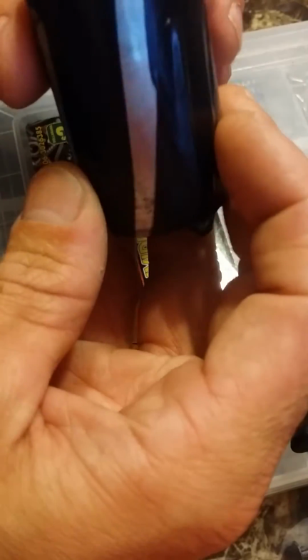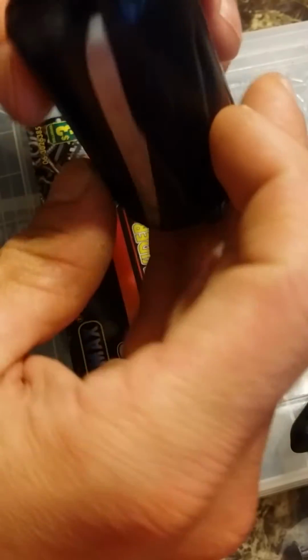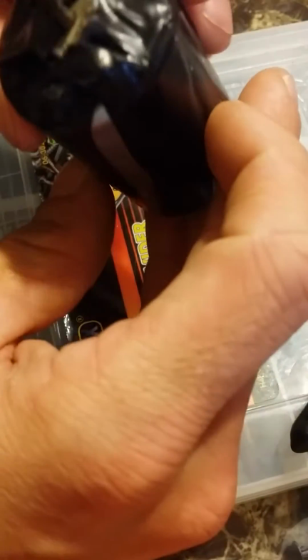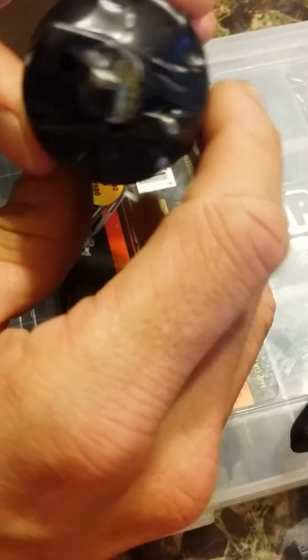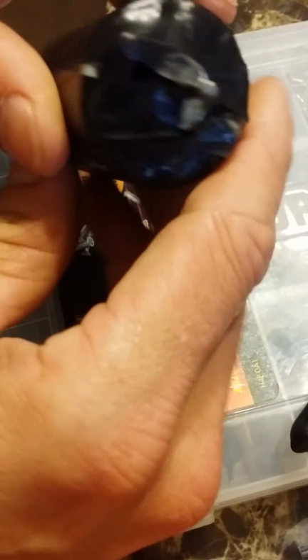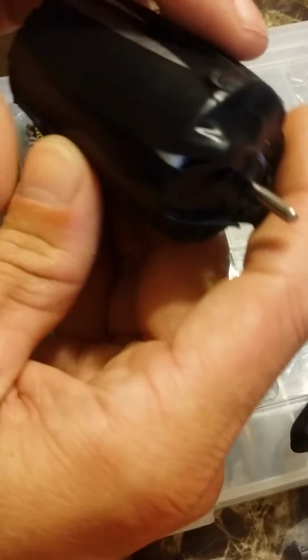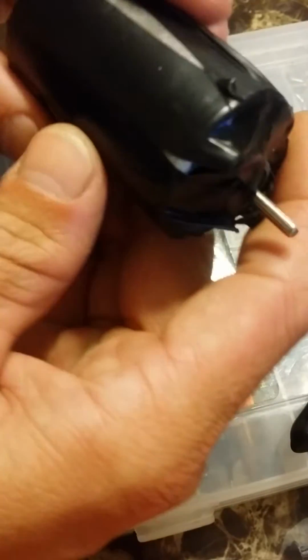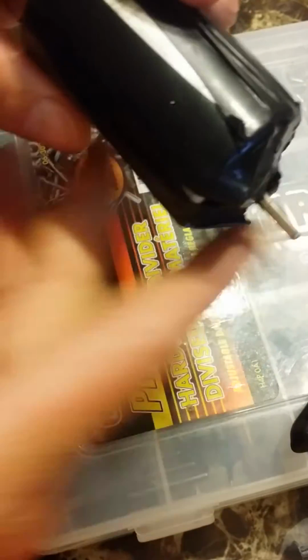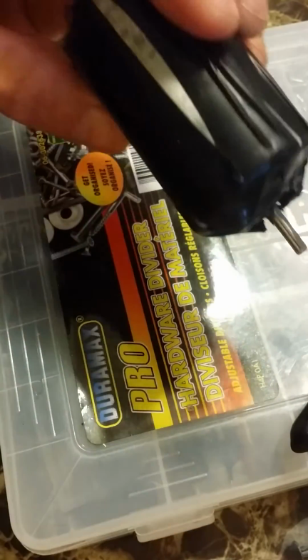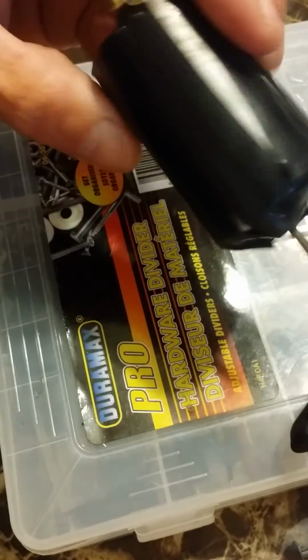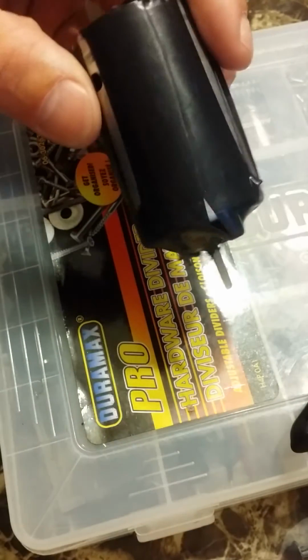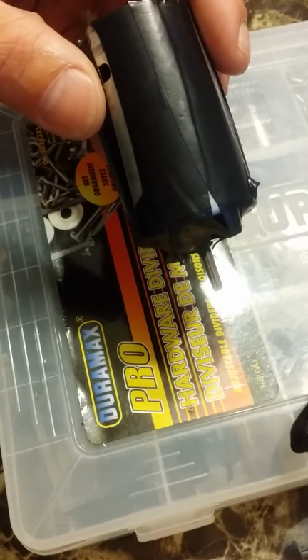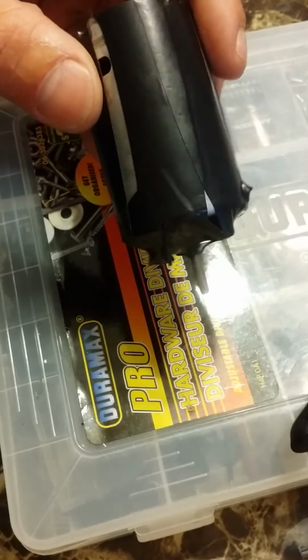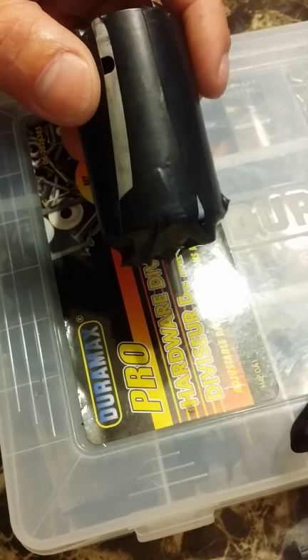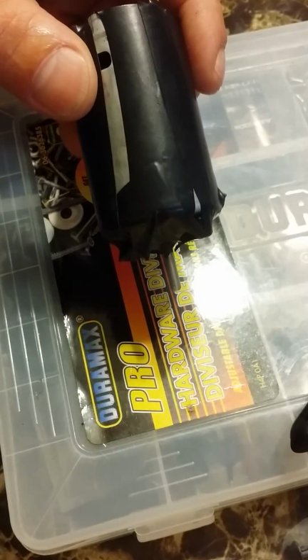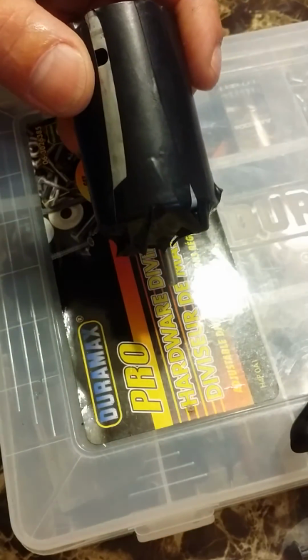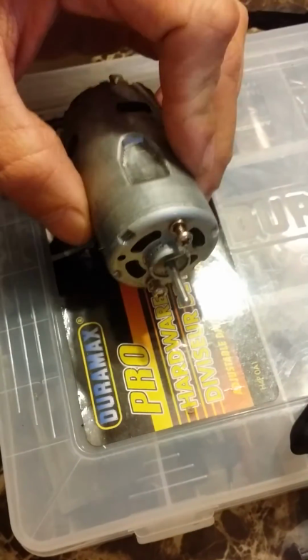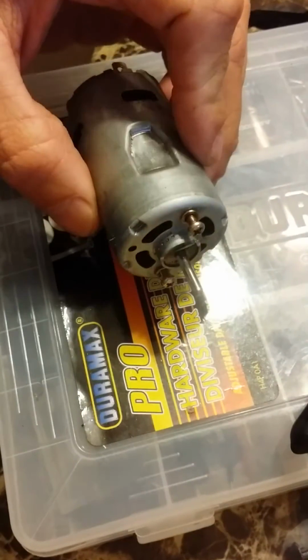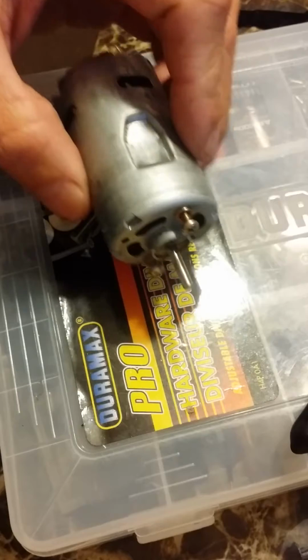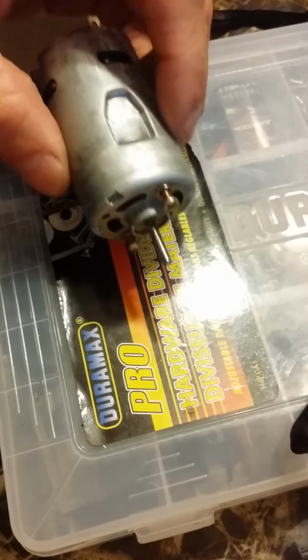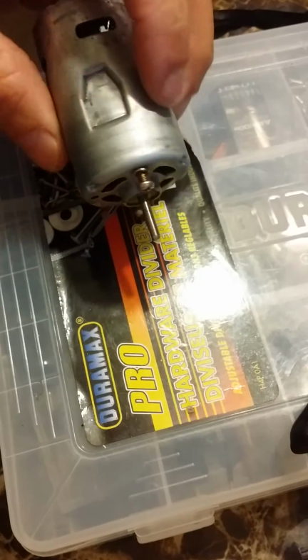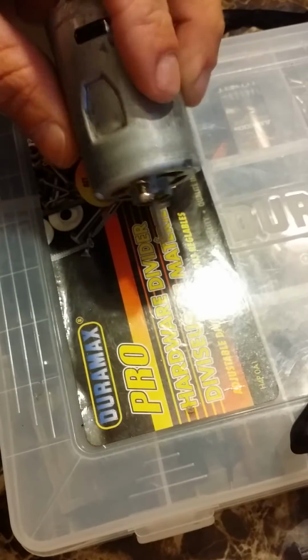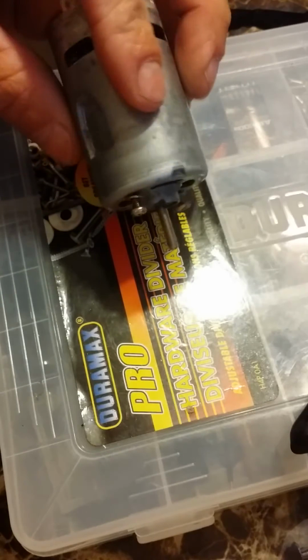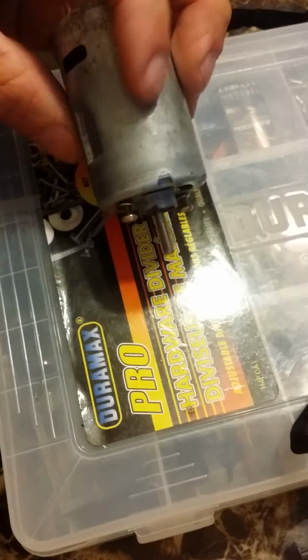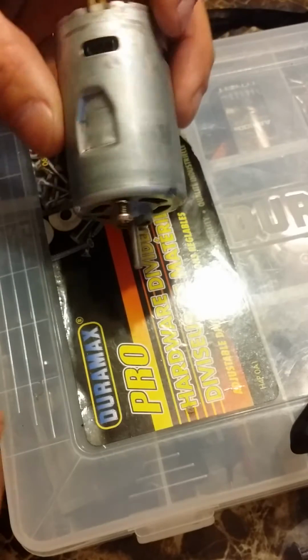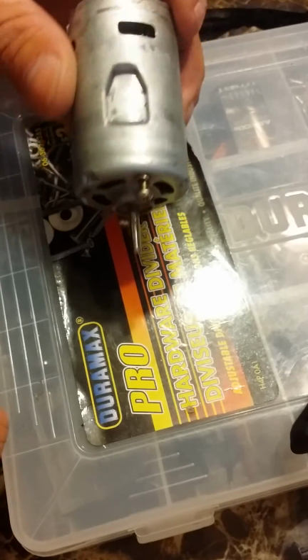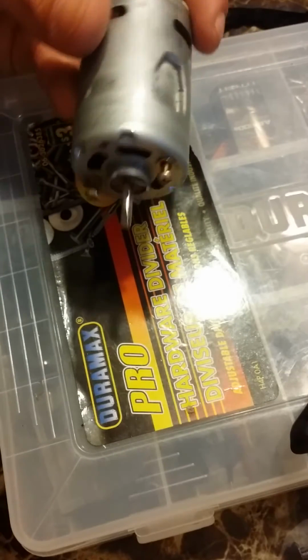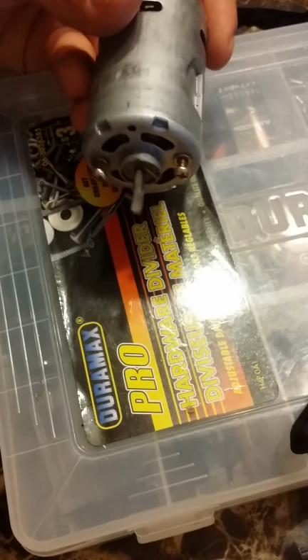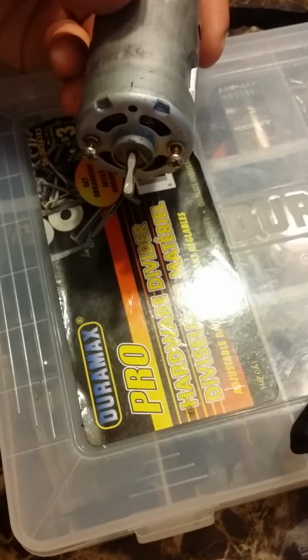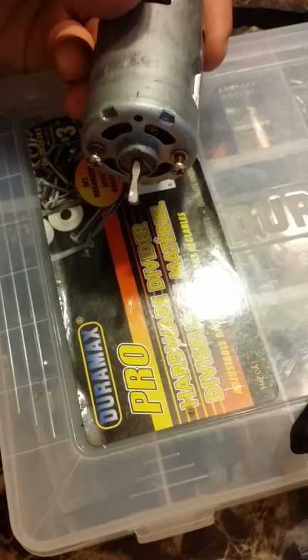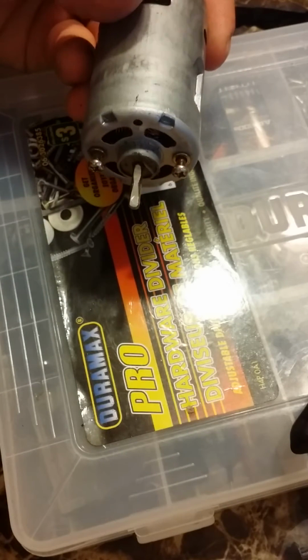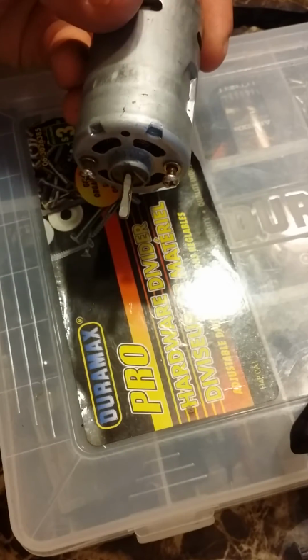So then when you take off this tape — I'll just speed this one up for you guys — and when you take all the tape off, it's ready to be installed.